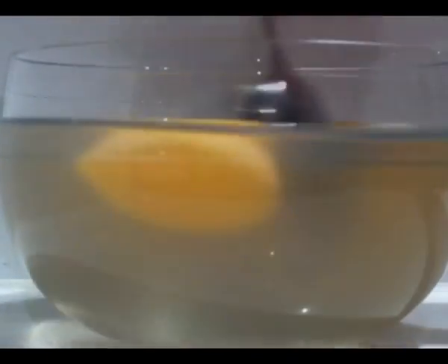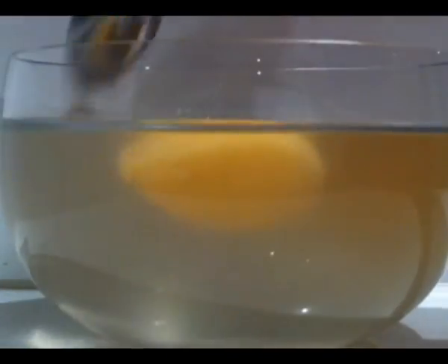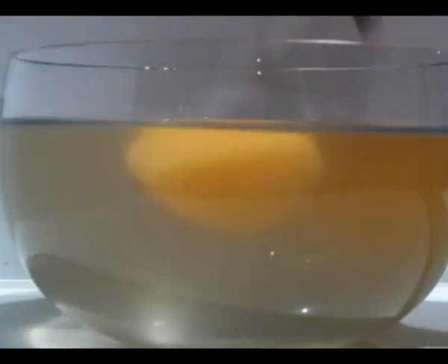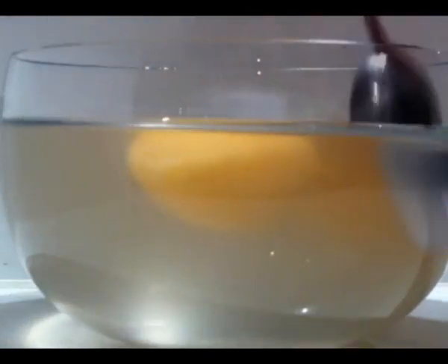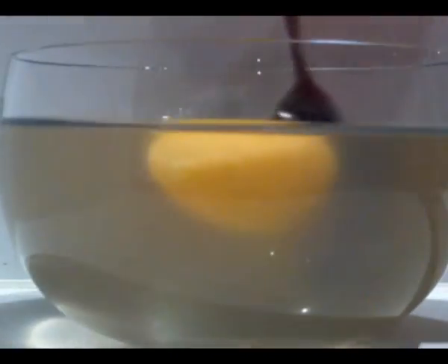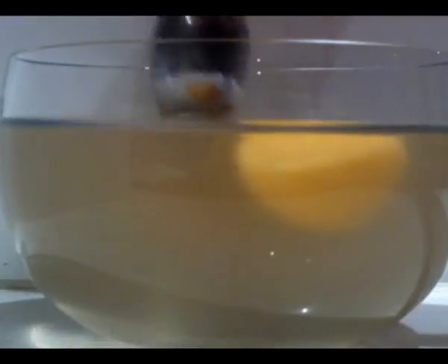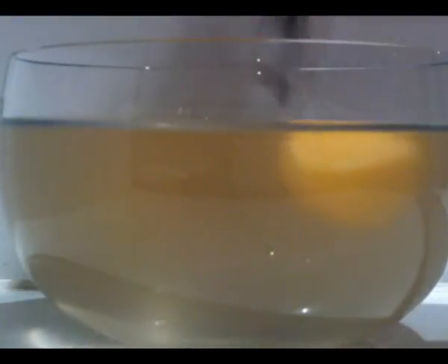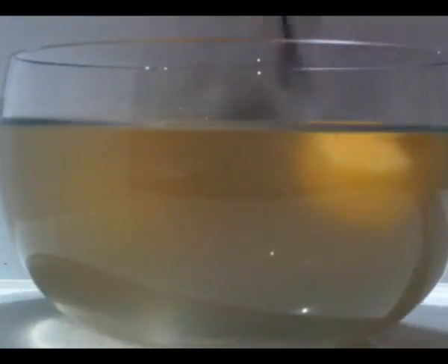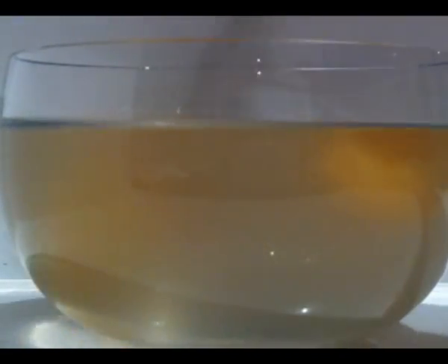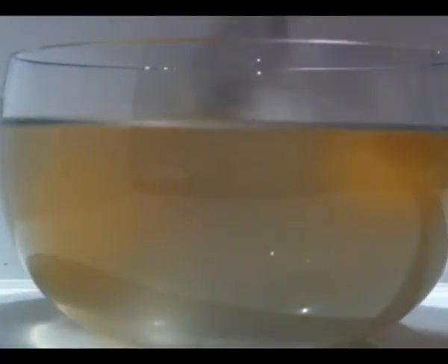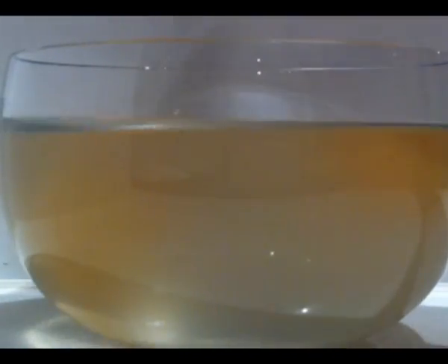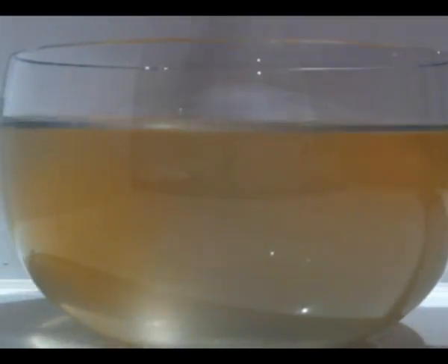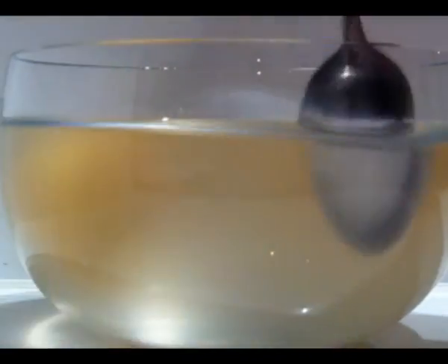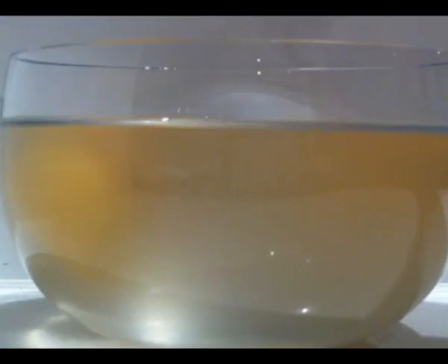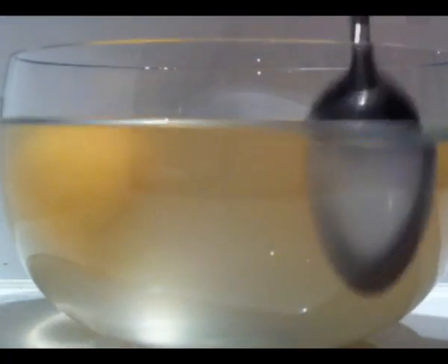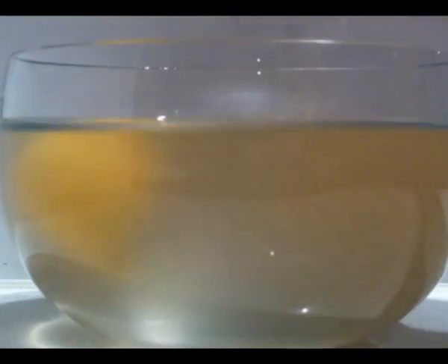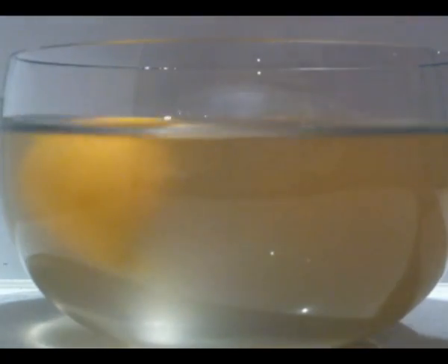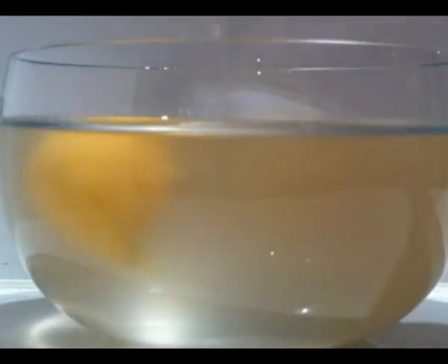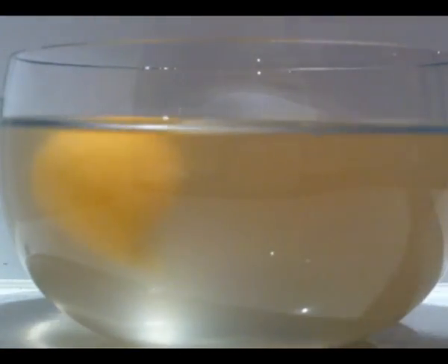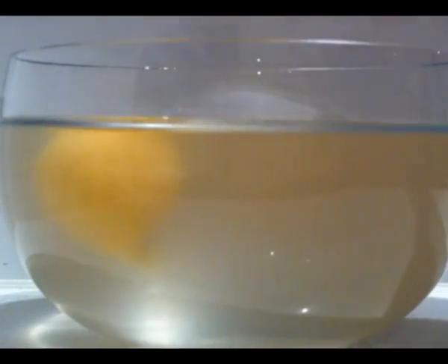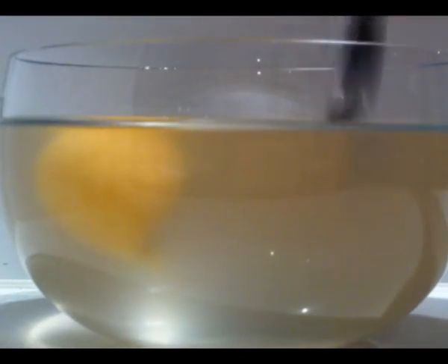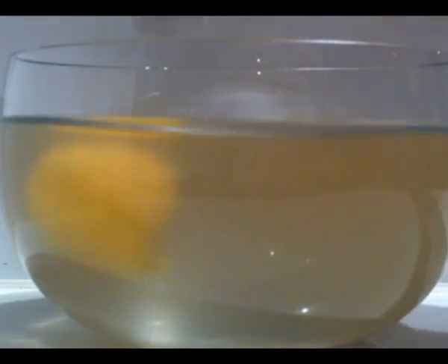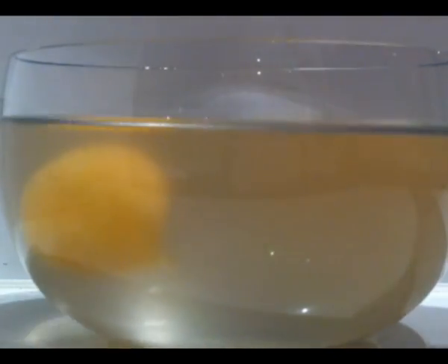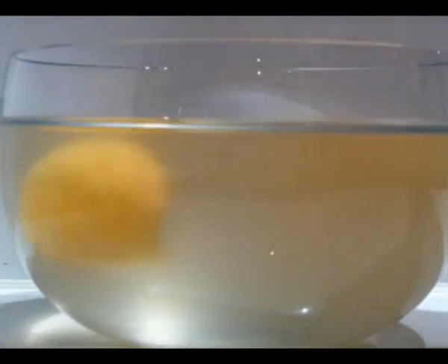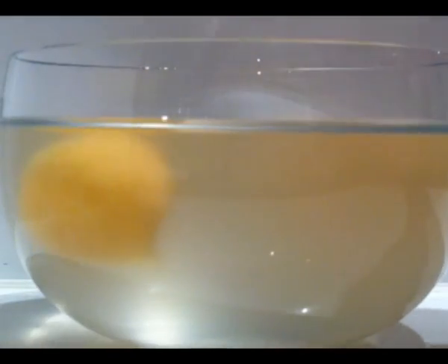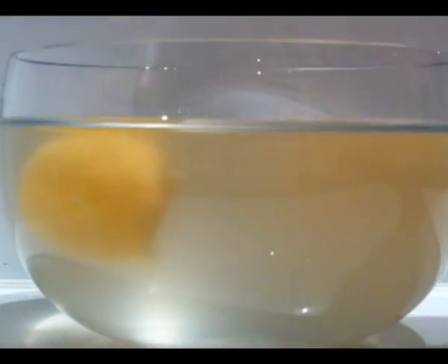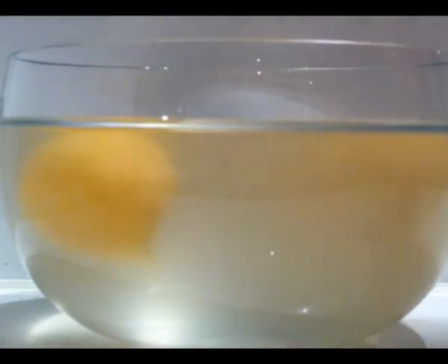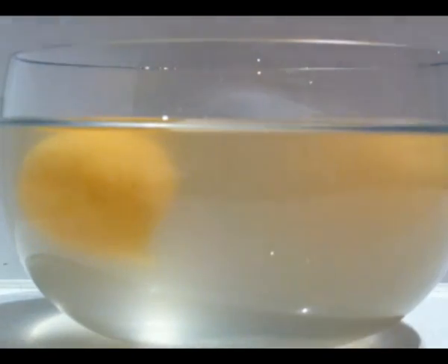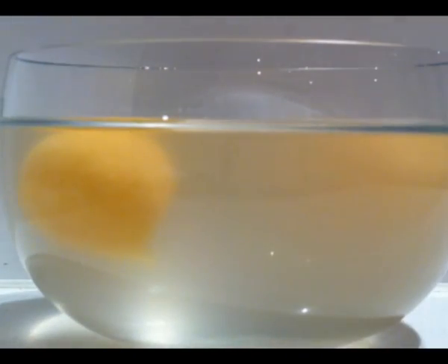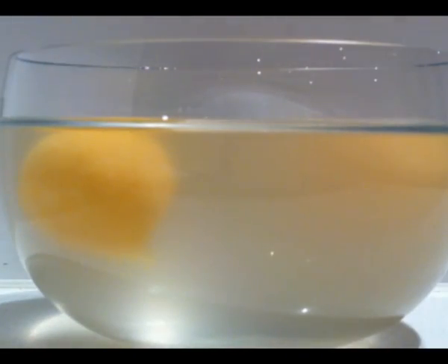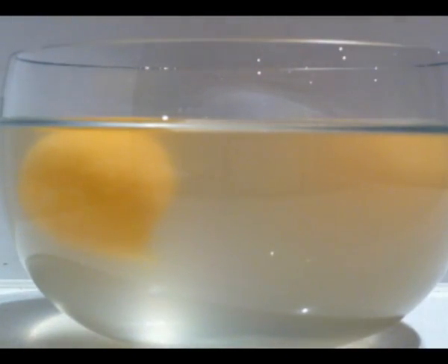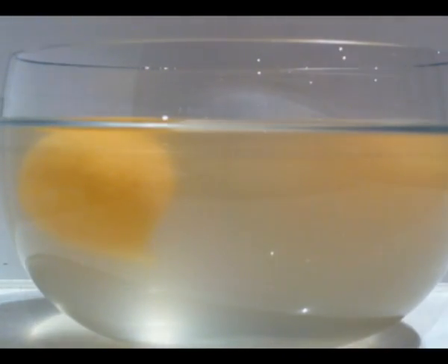Stir them every now and then to make sure that the gel is forming evenly around the whole sphere, so that you do not have any holes or weak points.